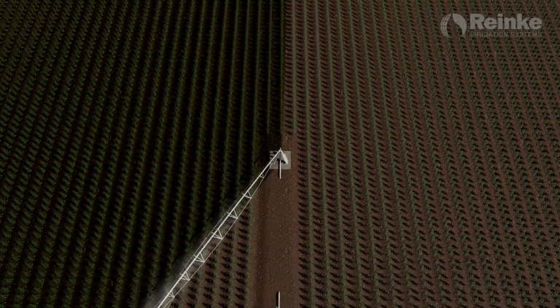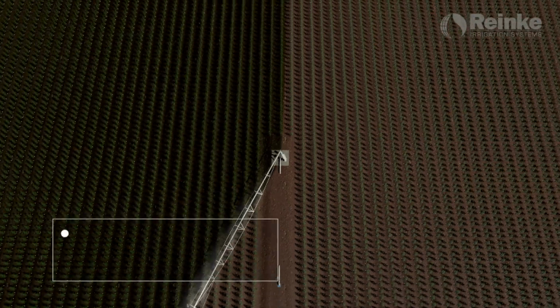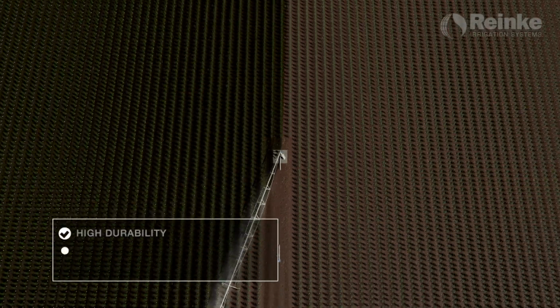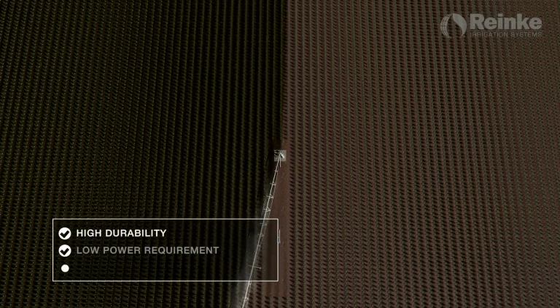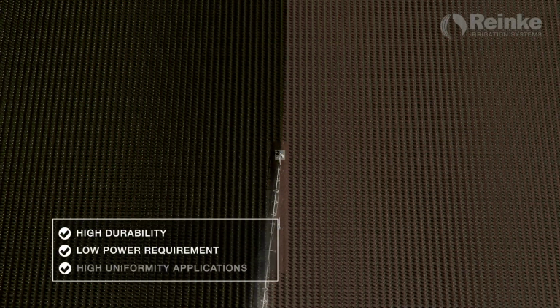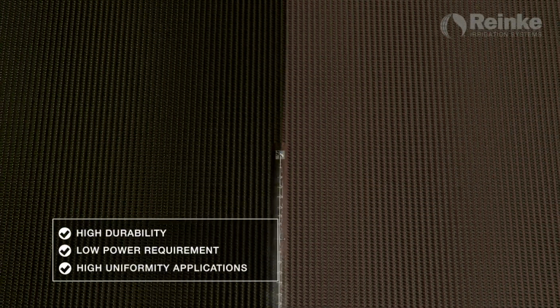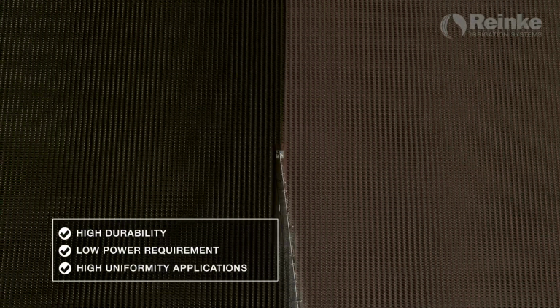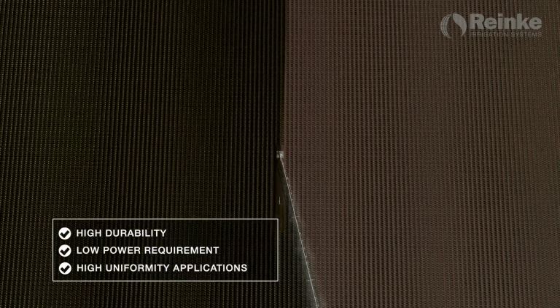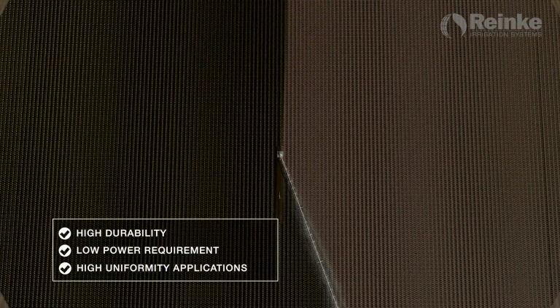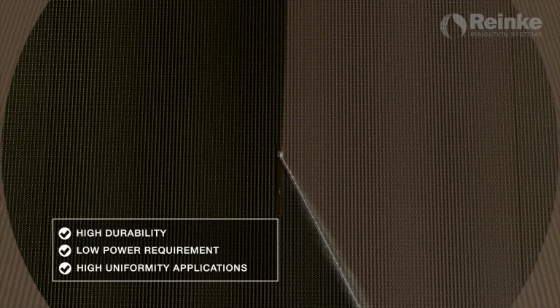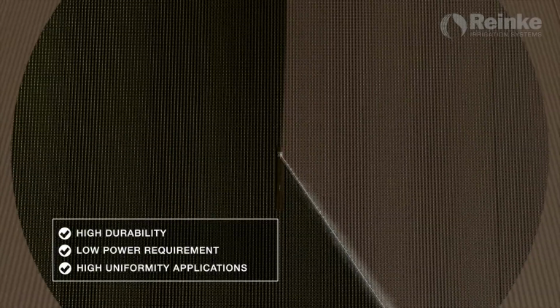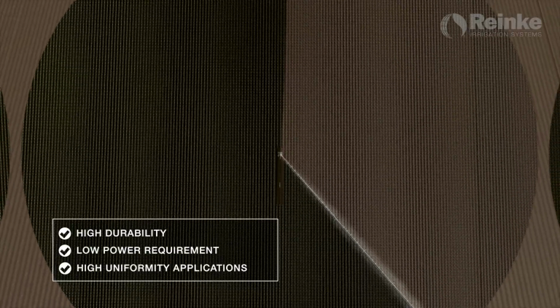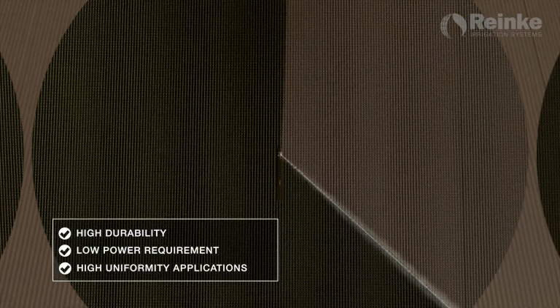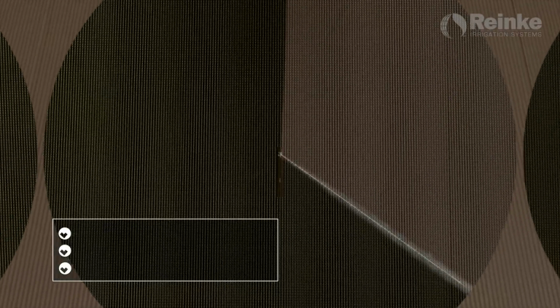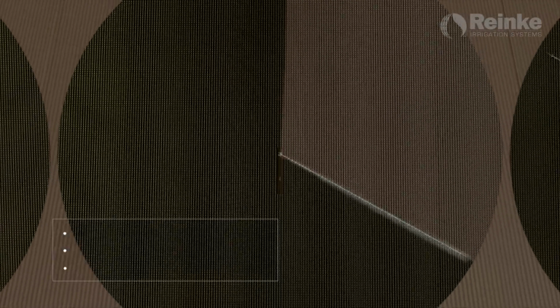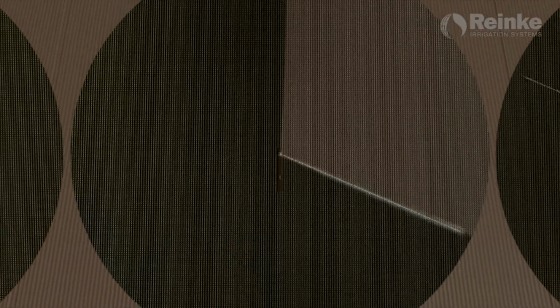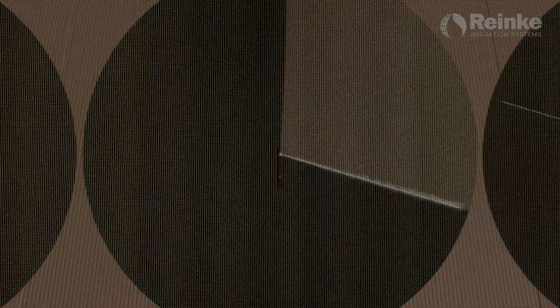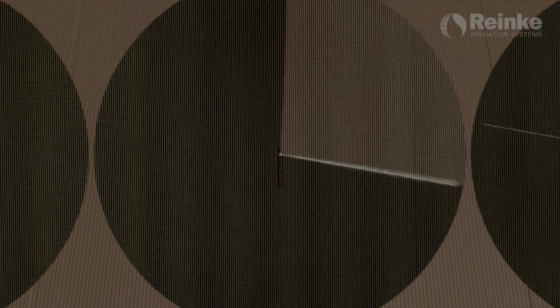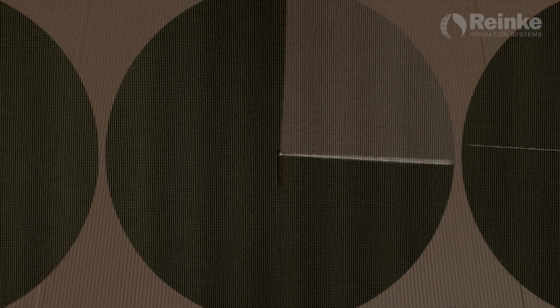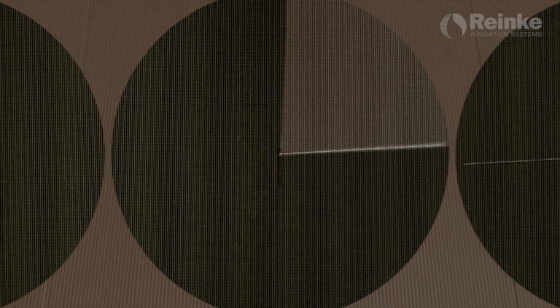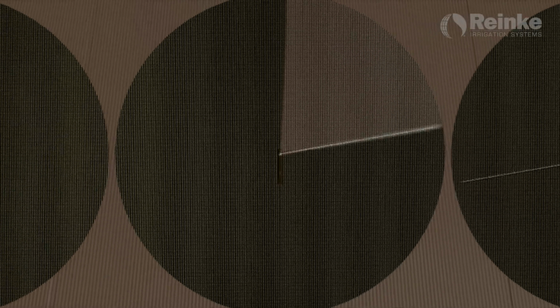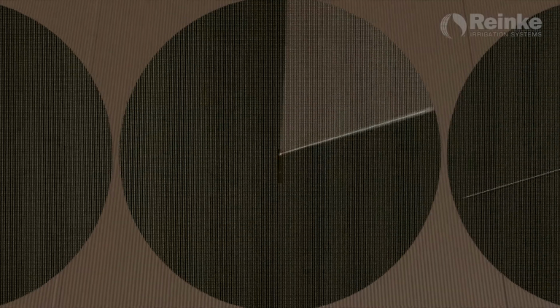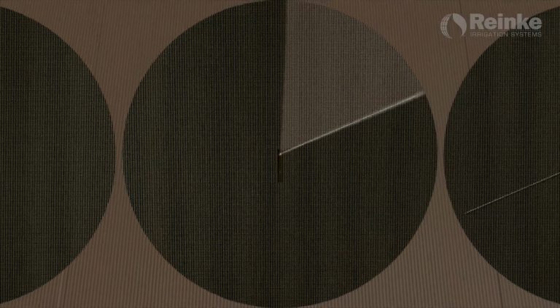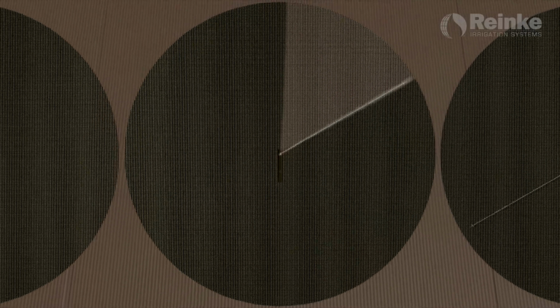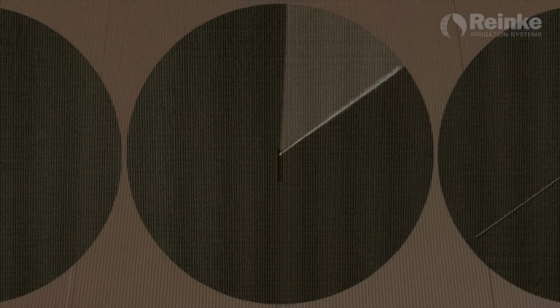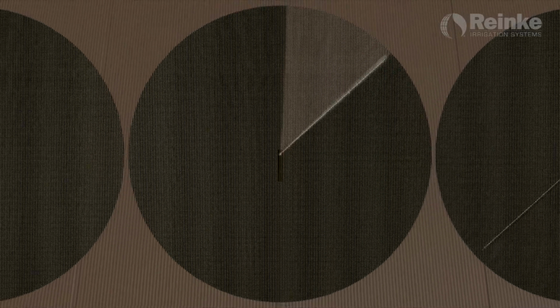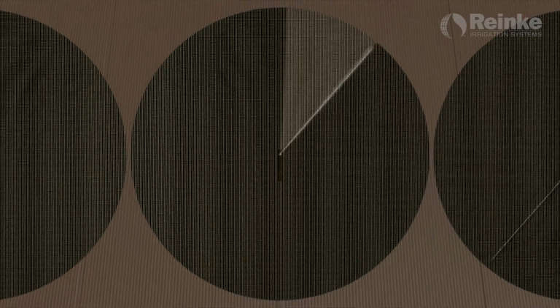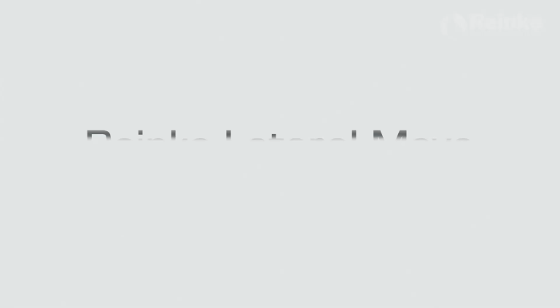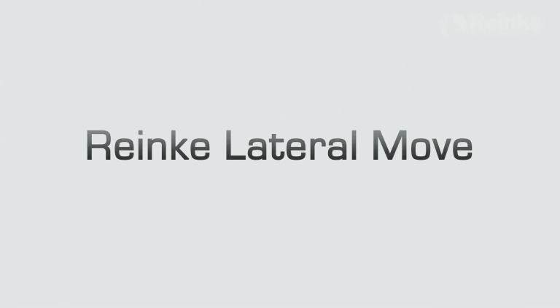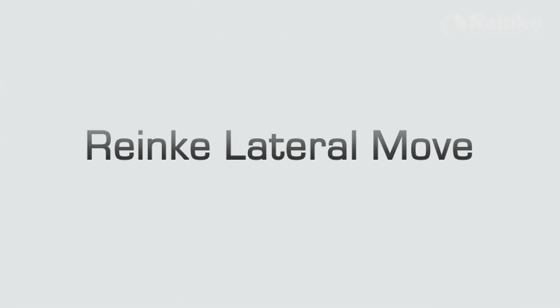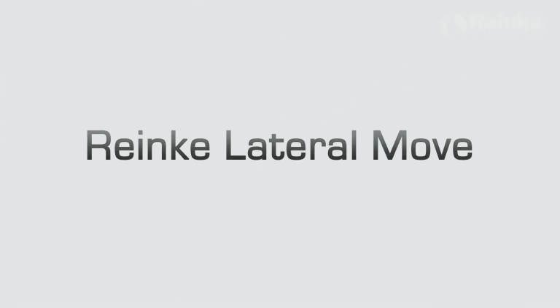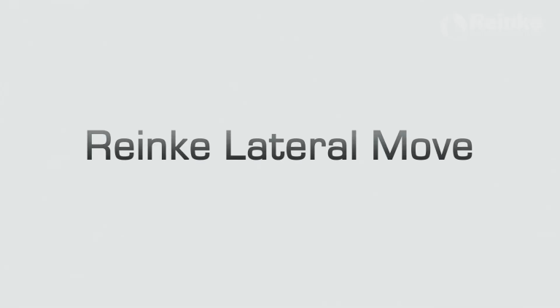The sustained durability and energy savings, coupled with high sprinkler uniformity, is one of the many reasons to choose Rehnke Irrigation Systems. Rehnke irrigation center pivots are dependable, providing higher yields with less maintenance over time.